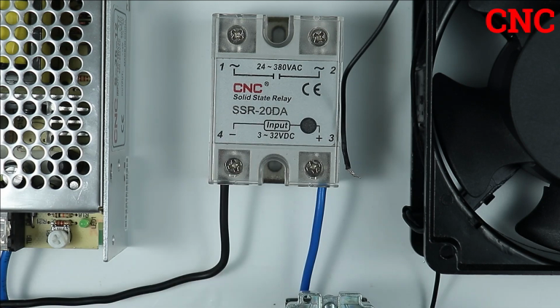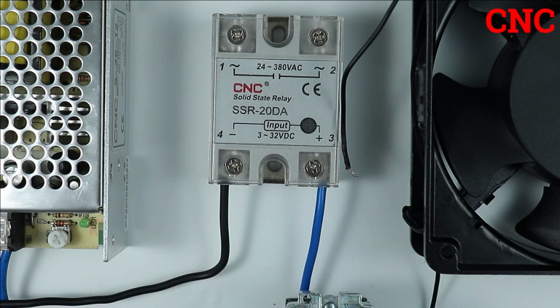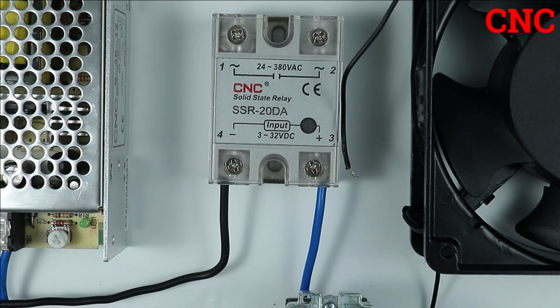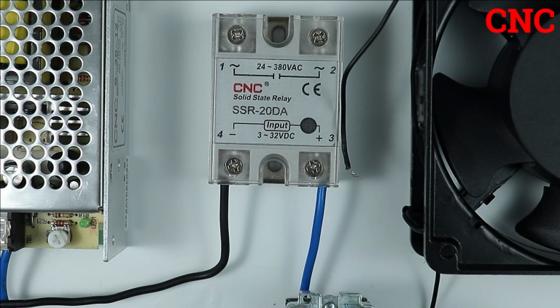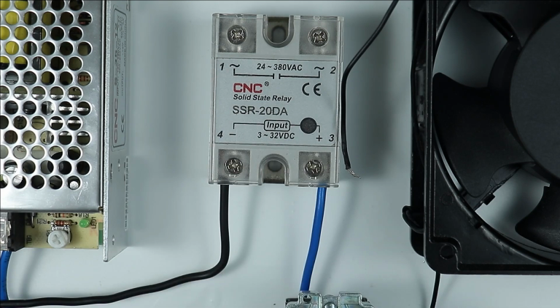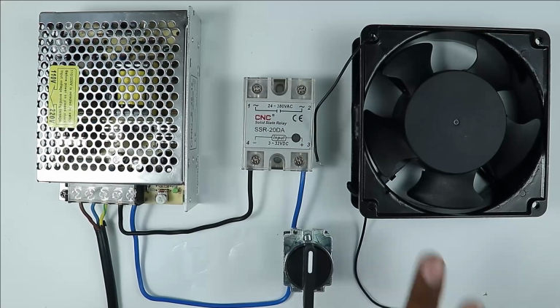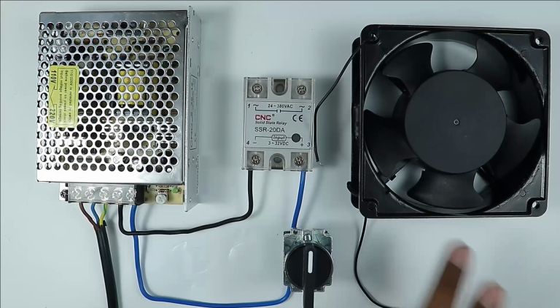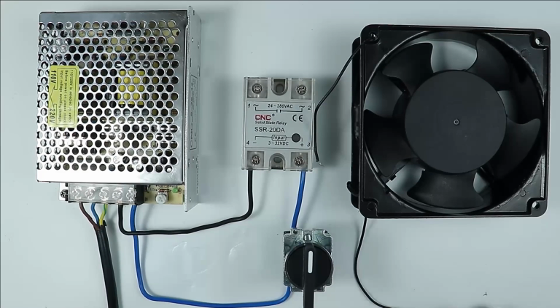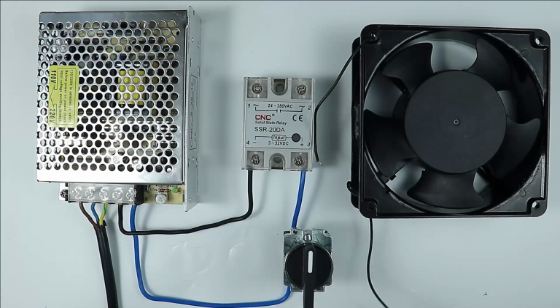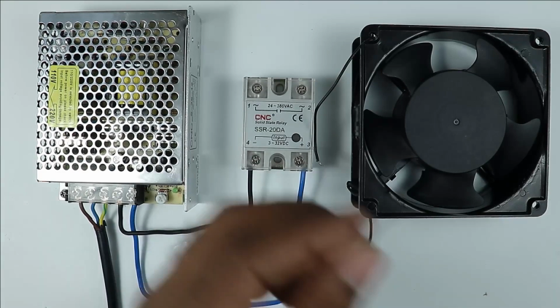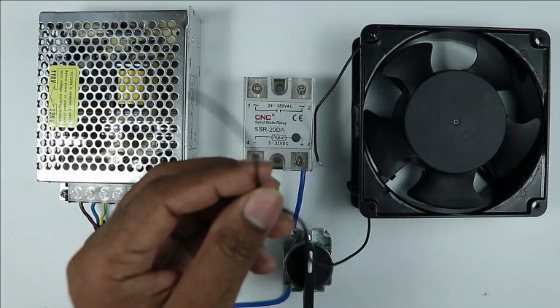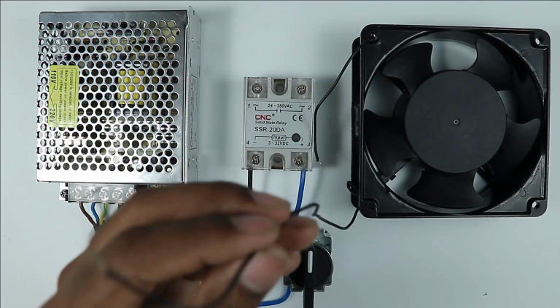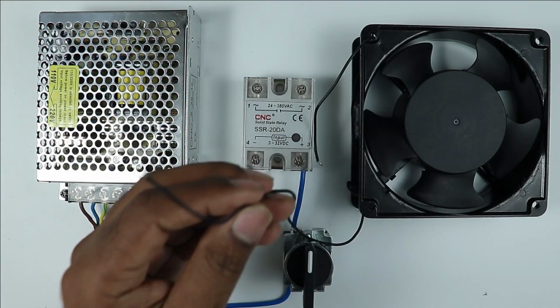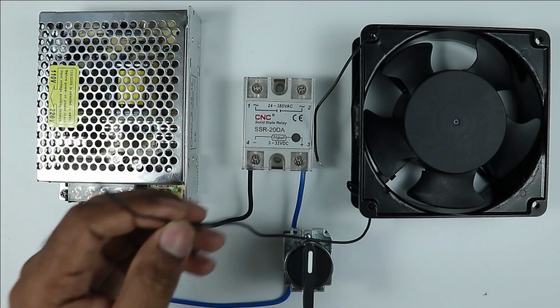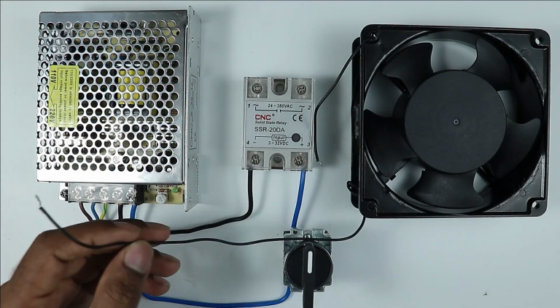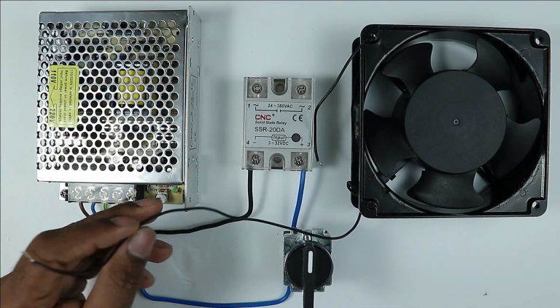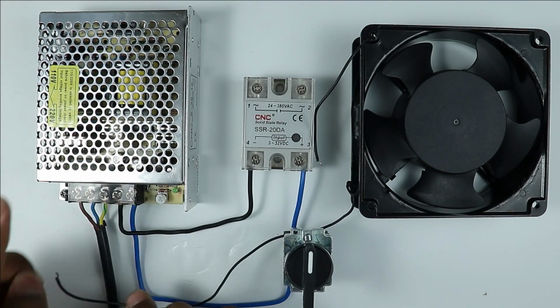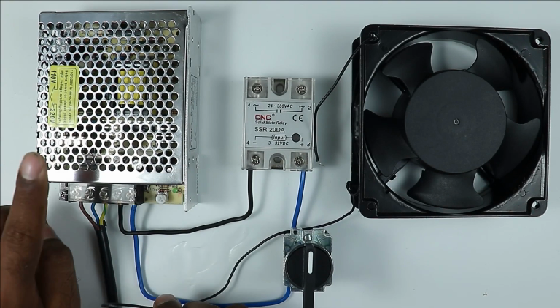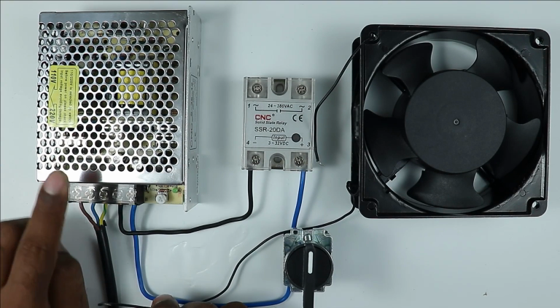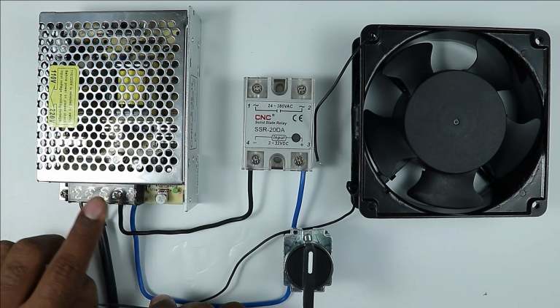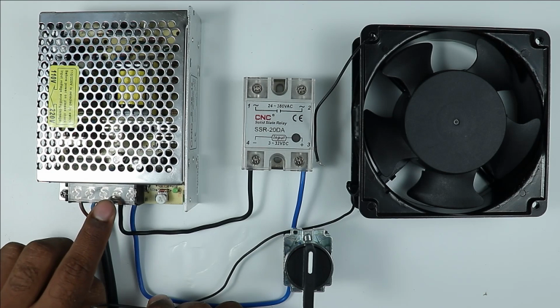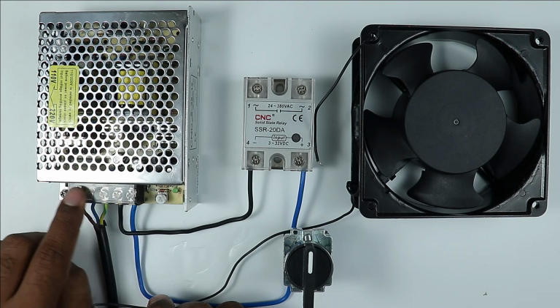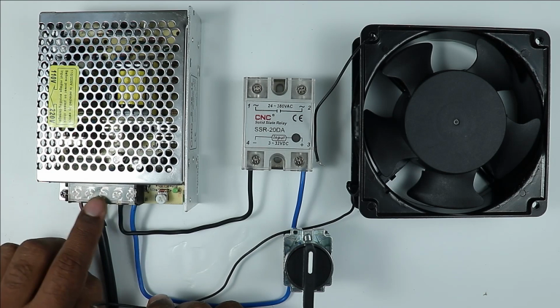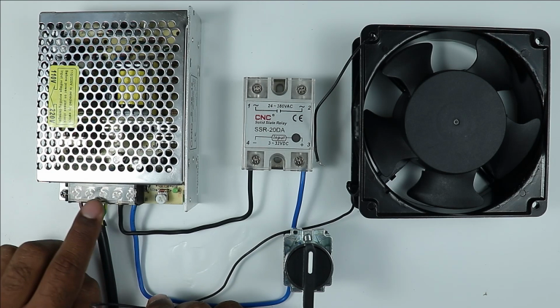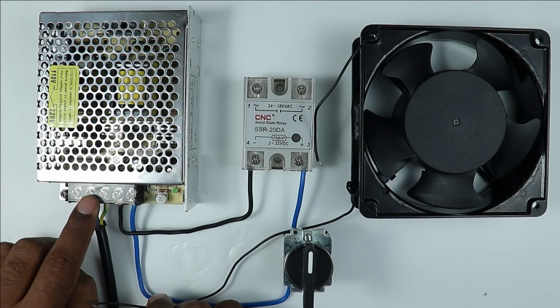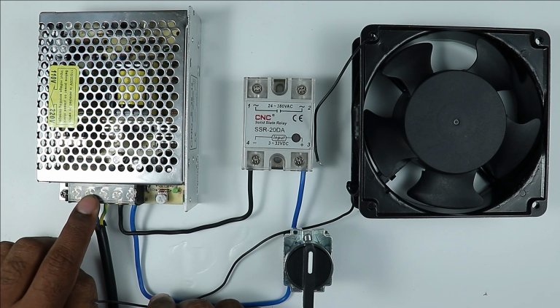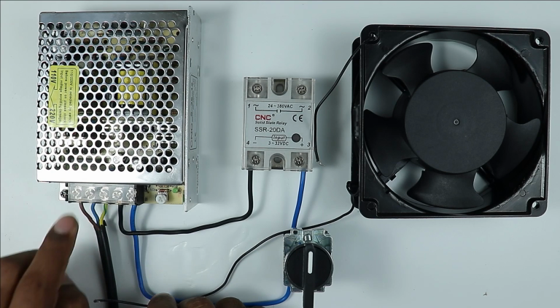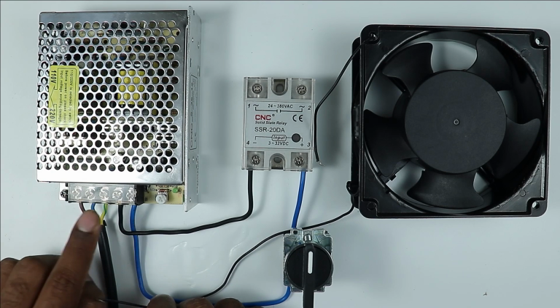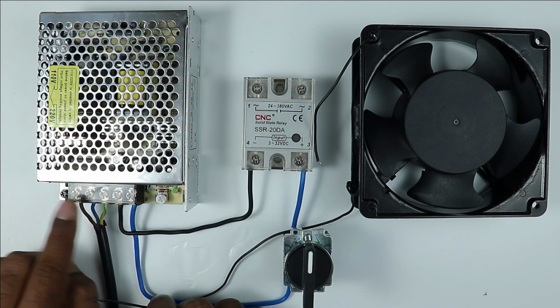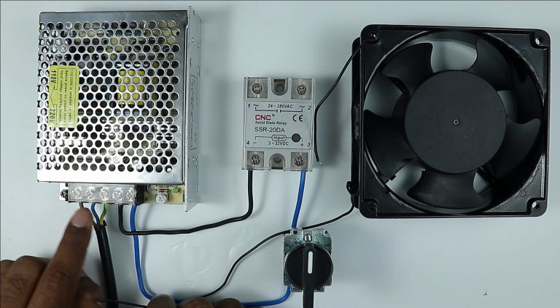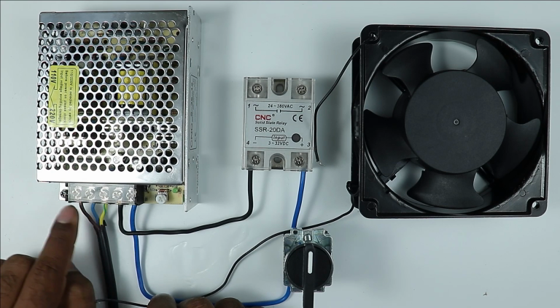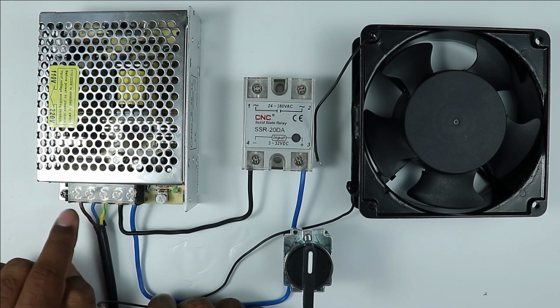What you have to do is take one wire from the motor and note that my single phase power supply is connected here.